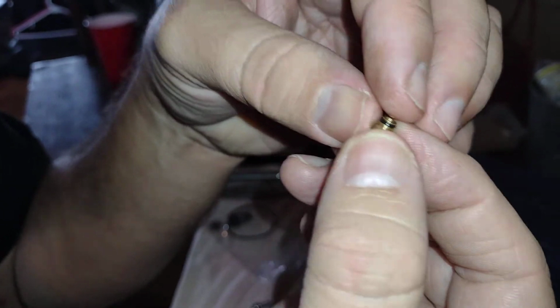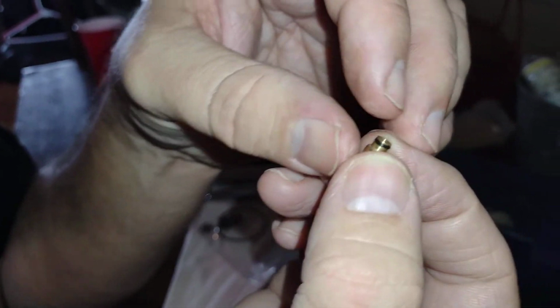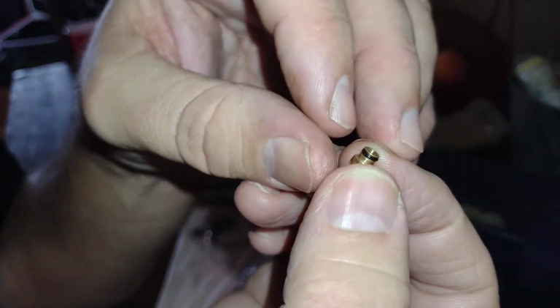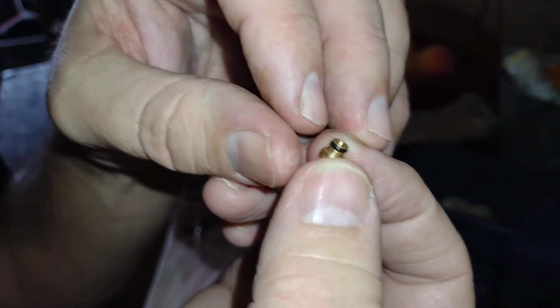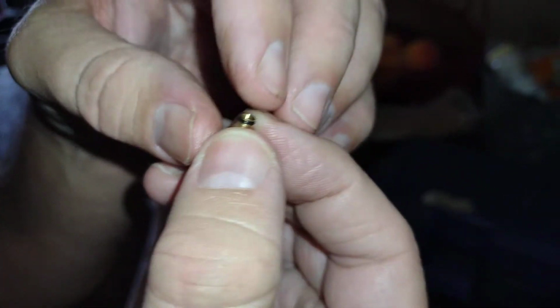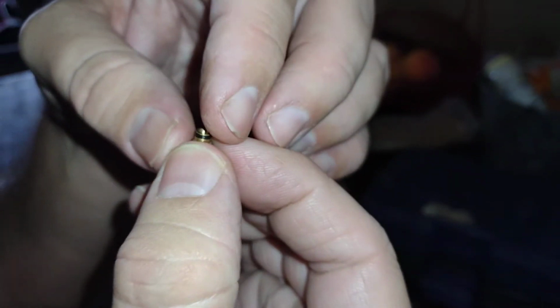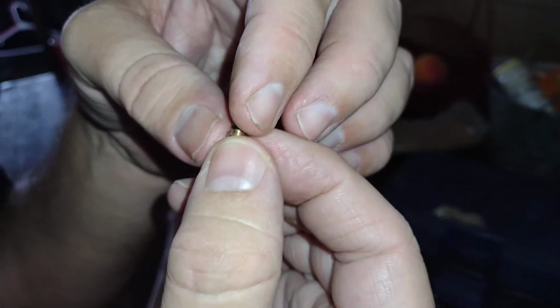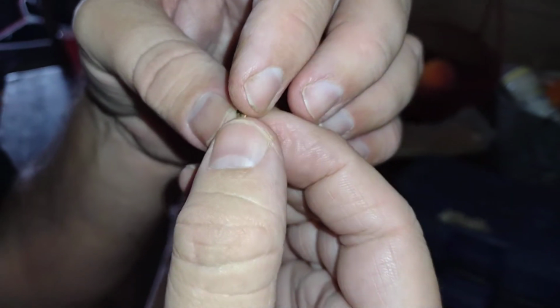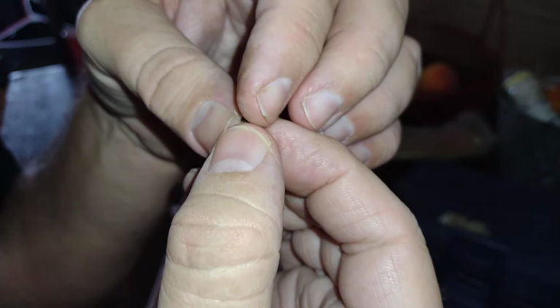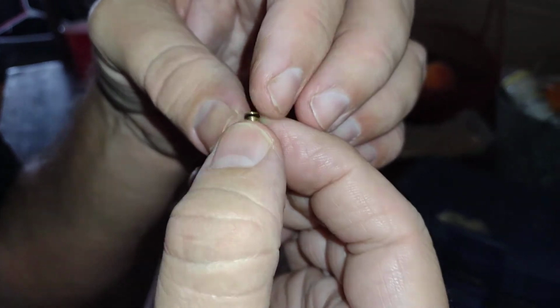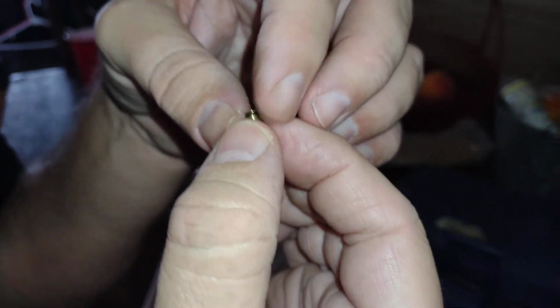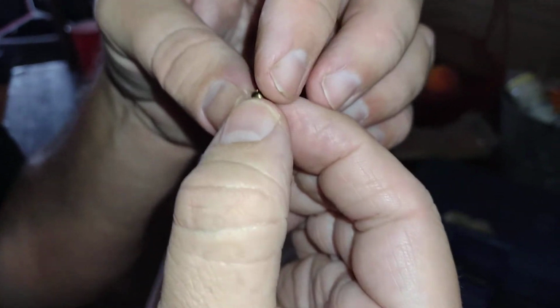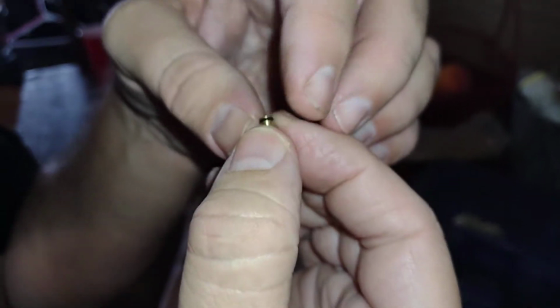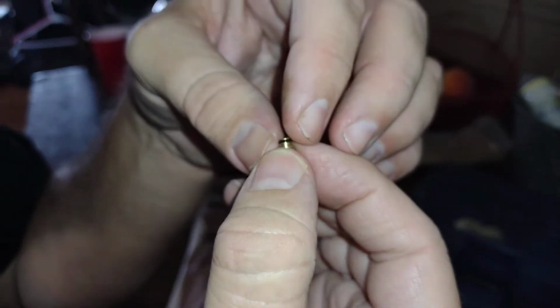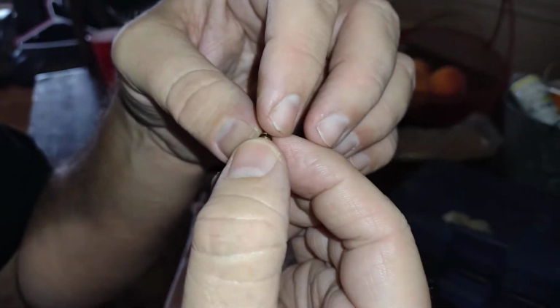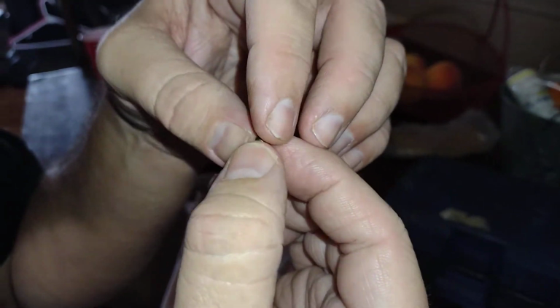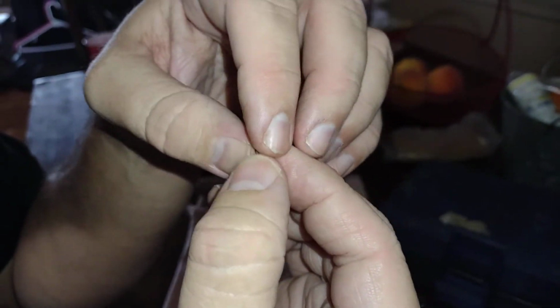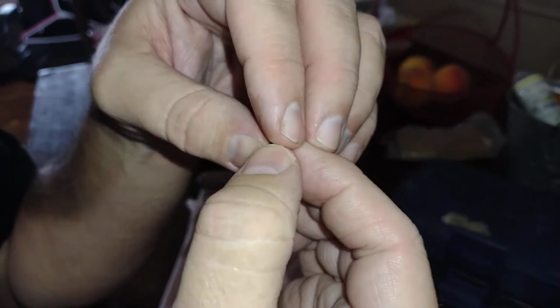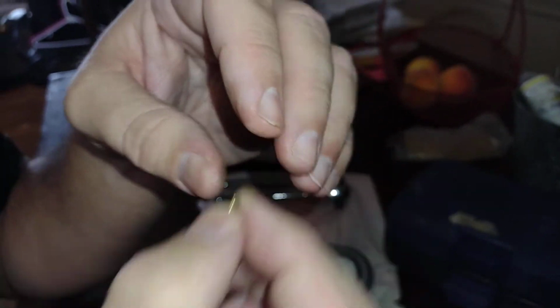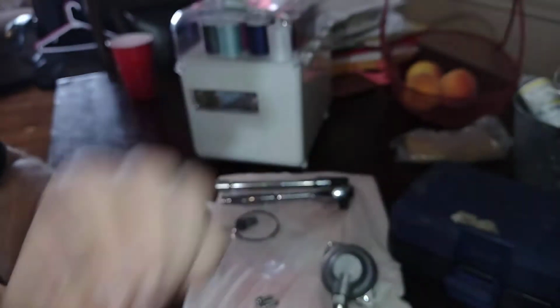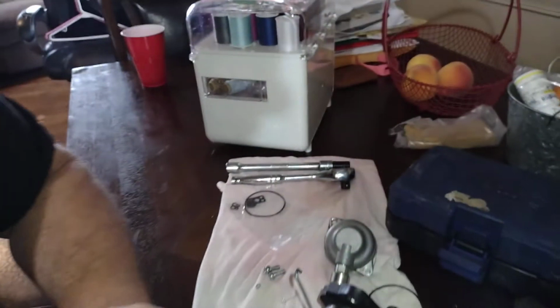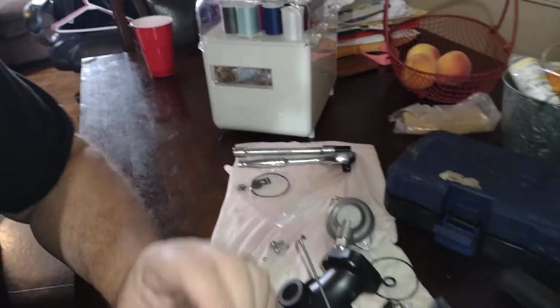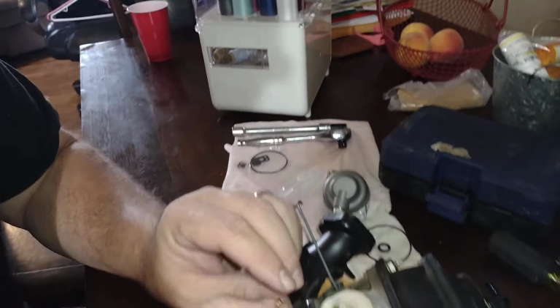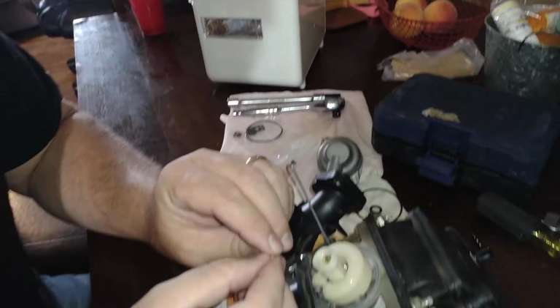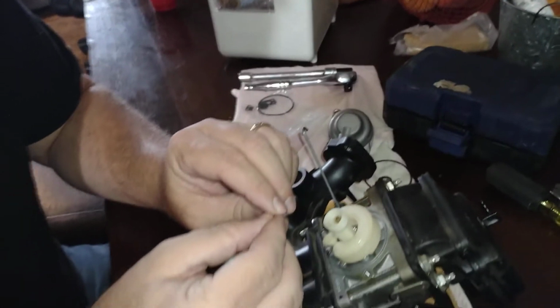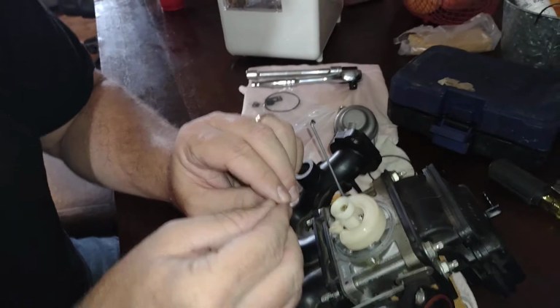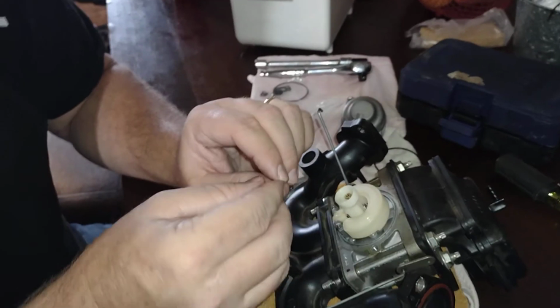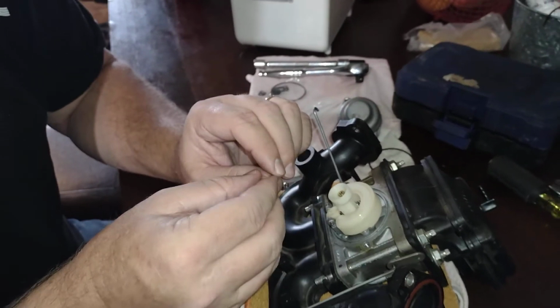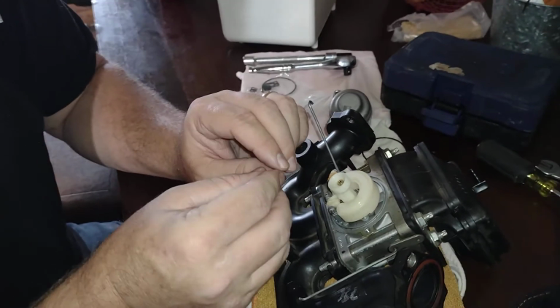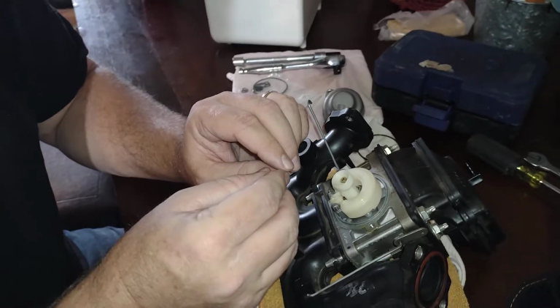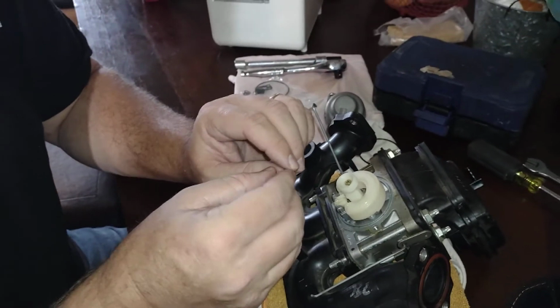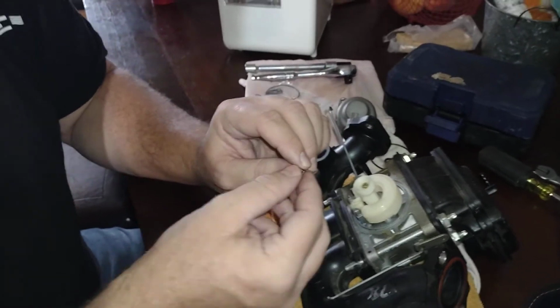As long as it seals on the diameter, we'll find out when we put it back together. You do one of these at a time.